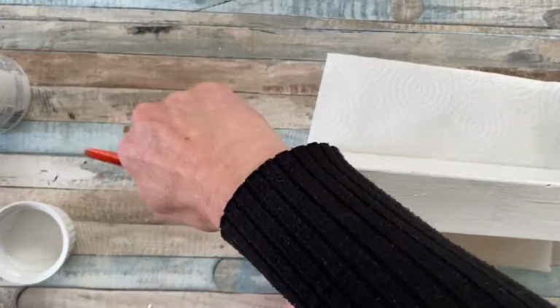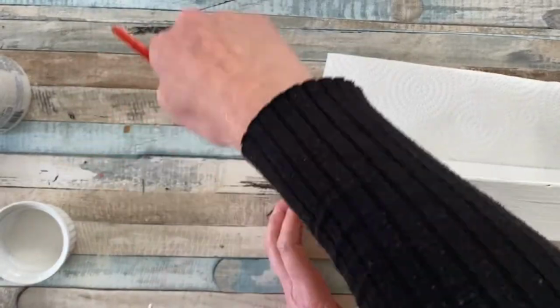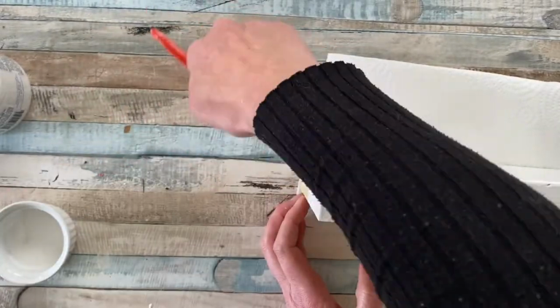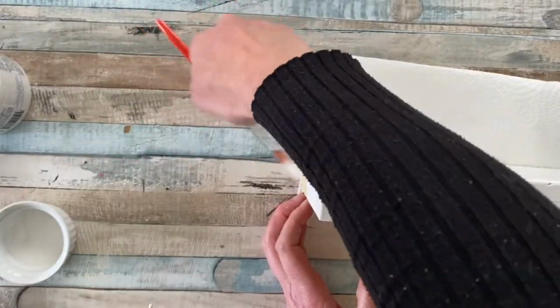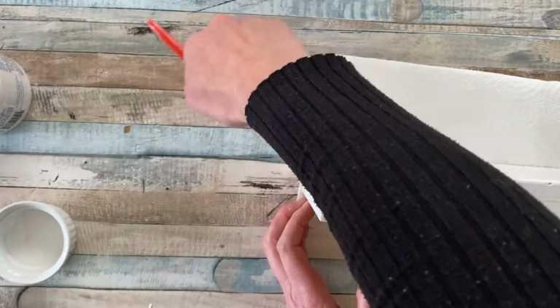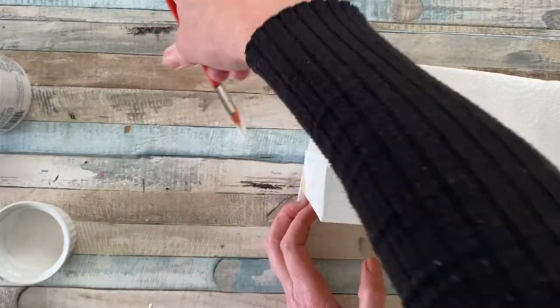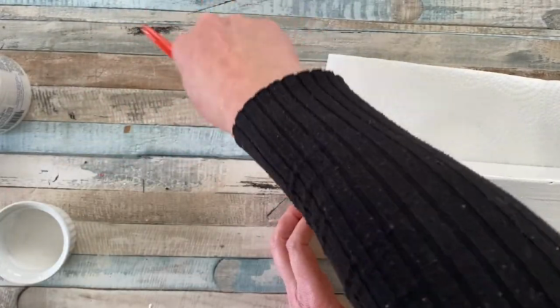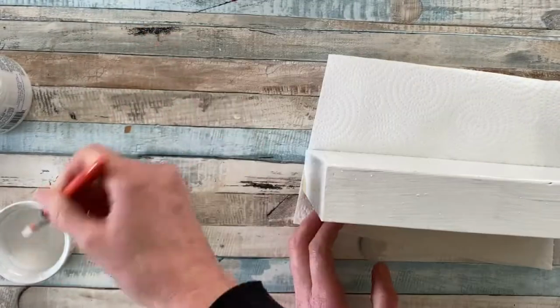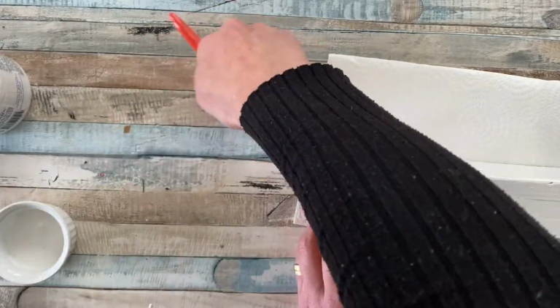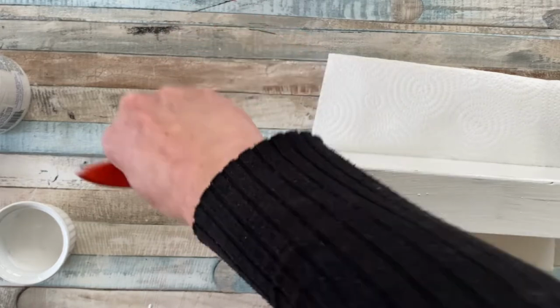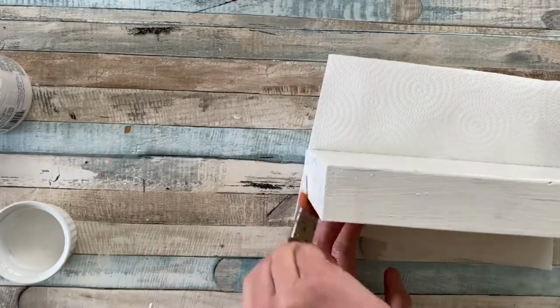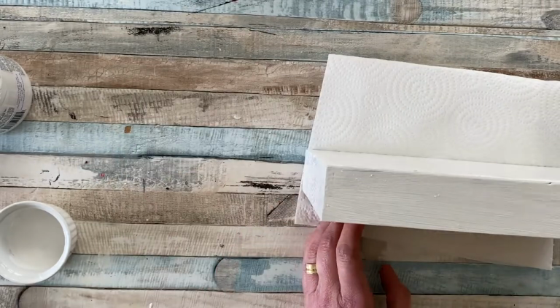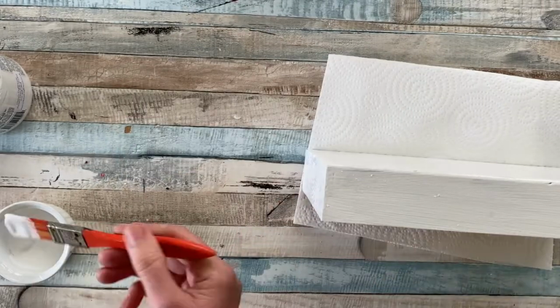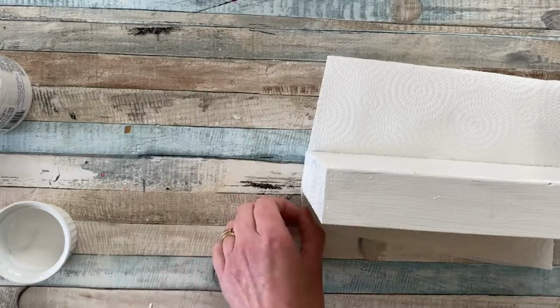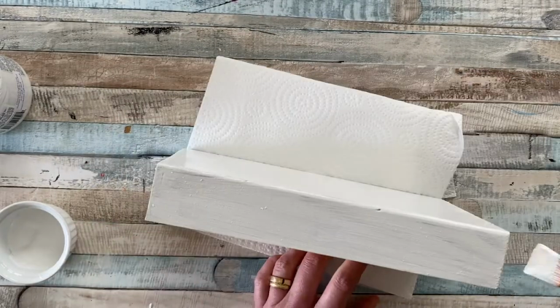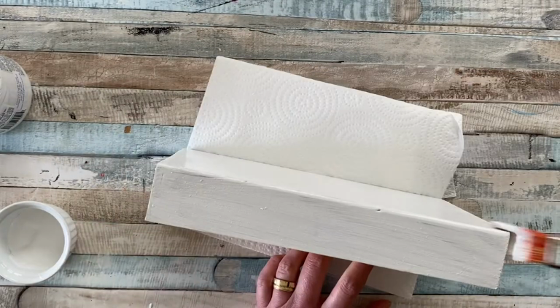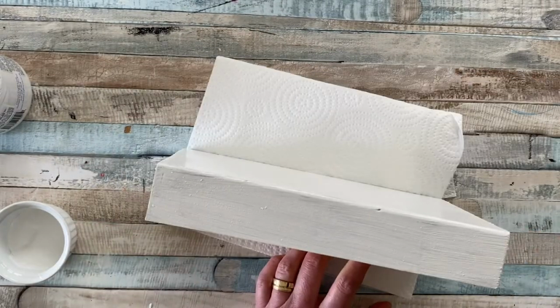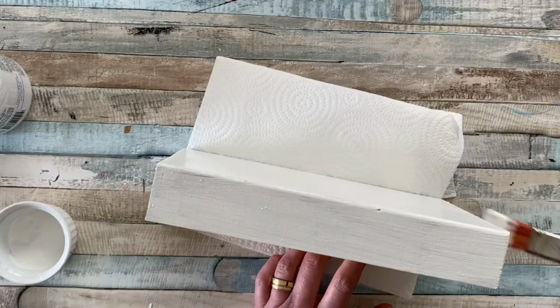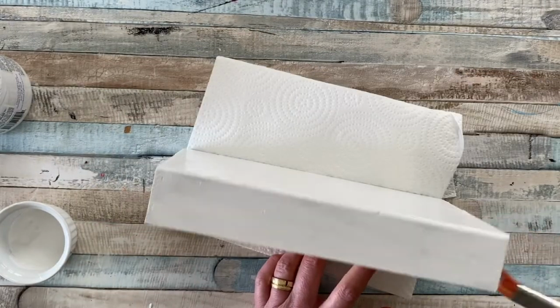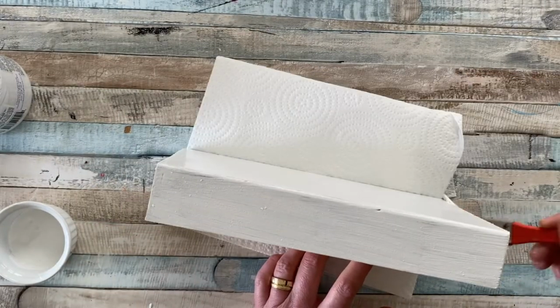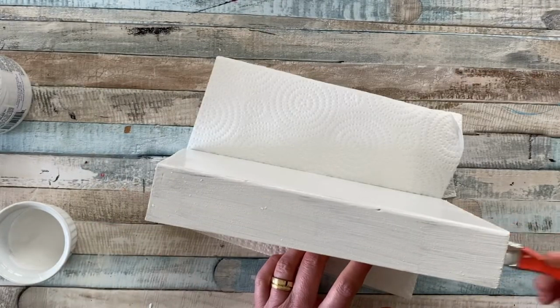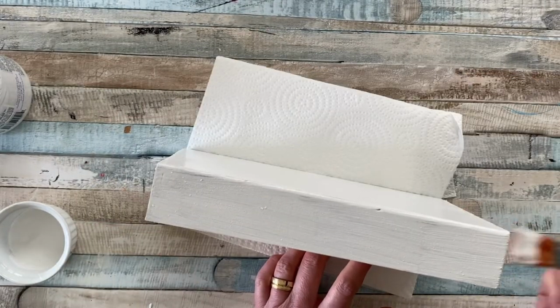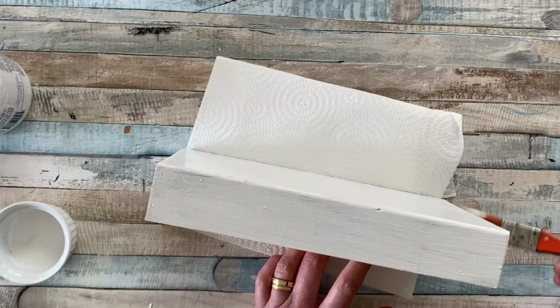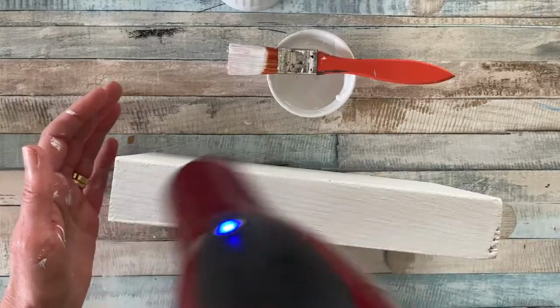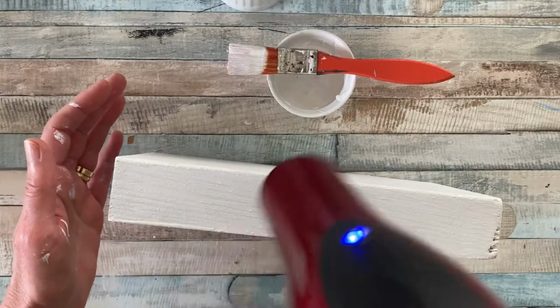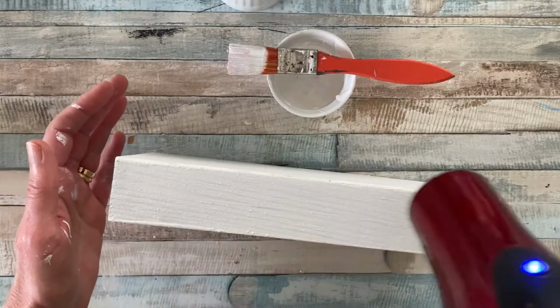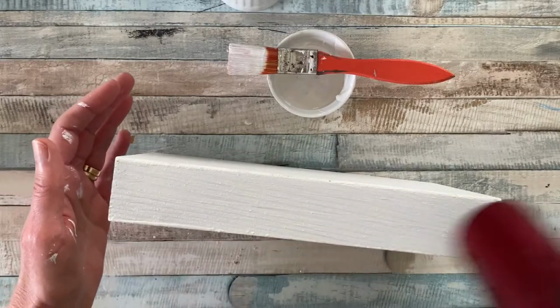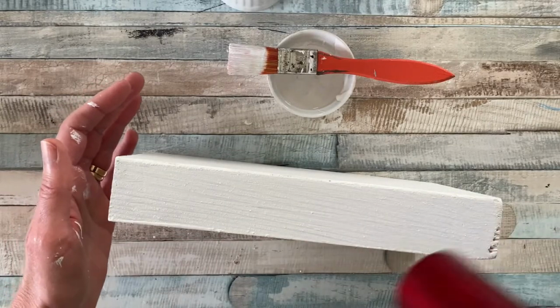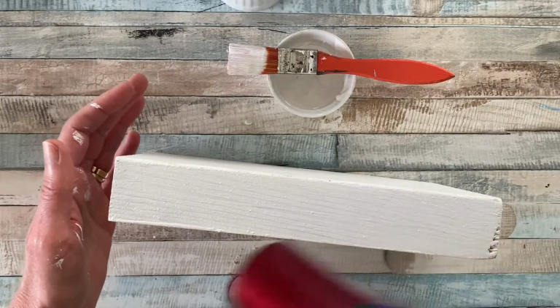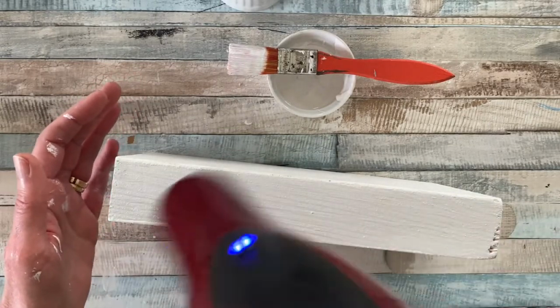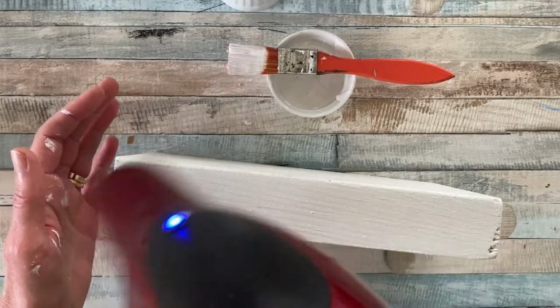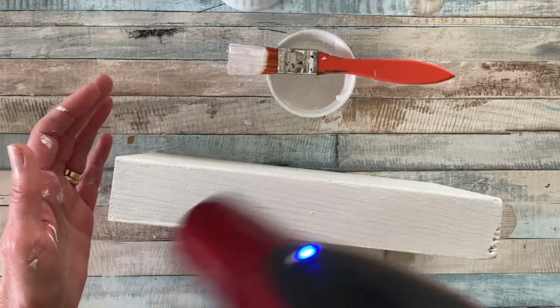I did use the hairdryer just to help the drying process along slightly, but then put it to one side to let it completely dry before moving on to painting the other side.